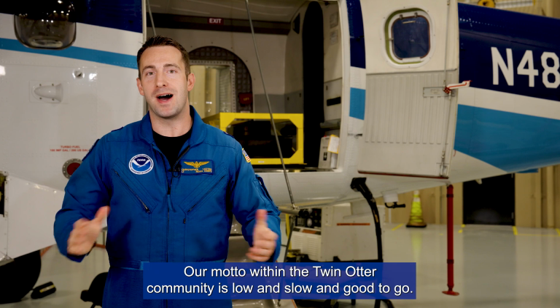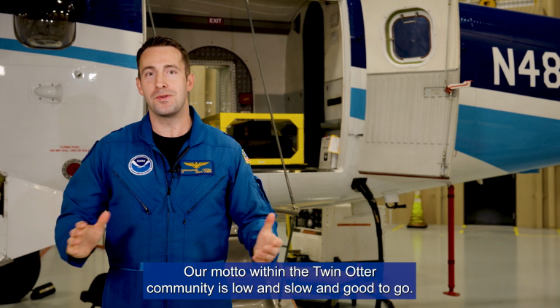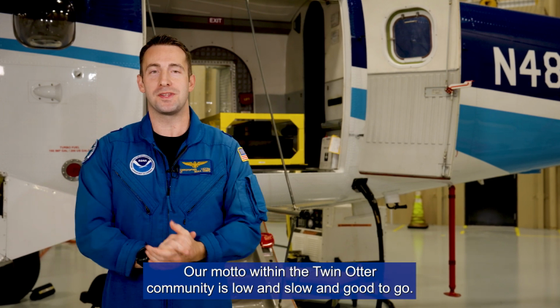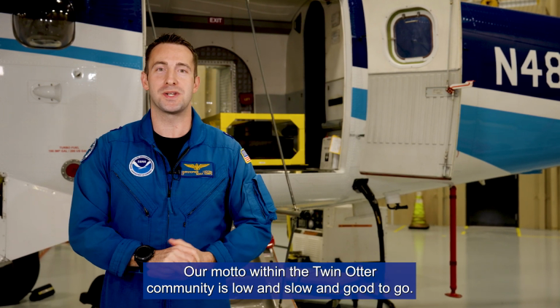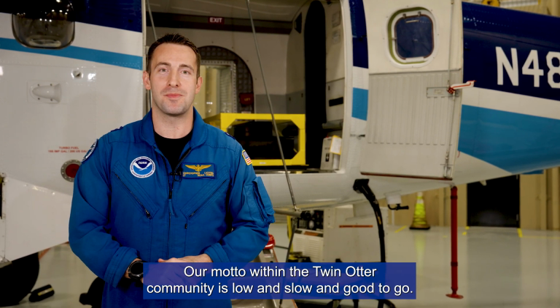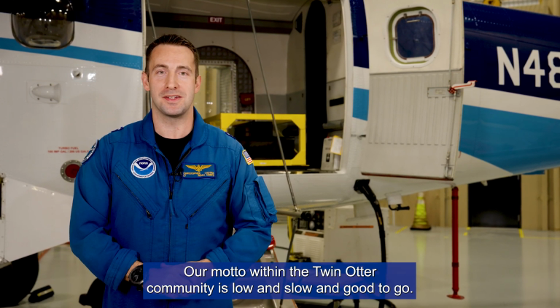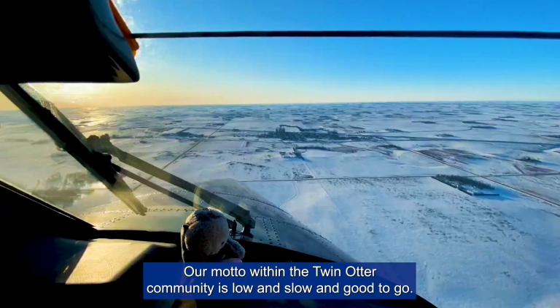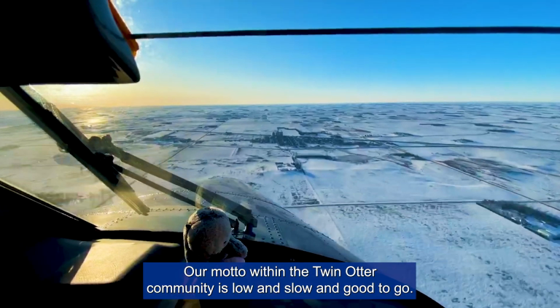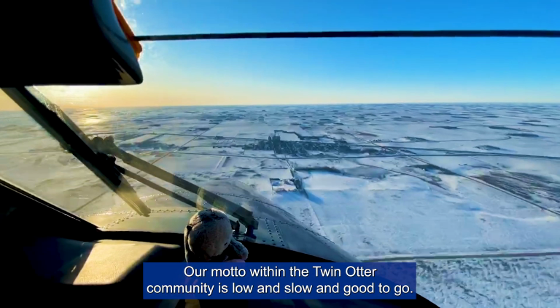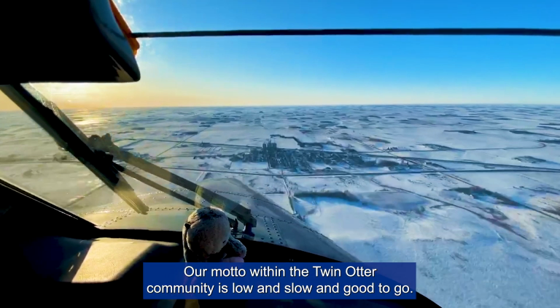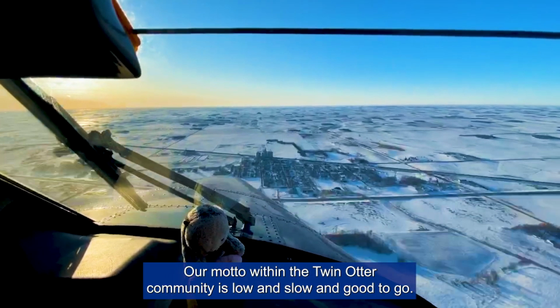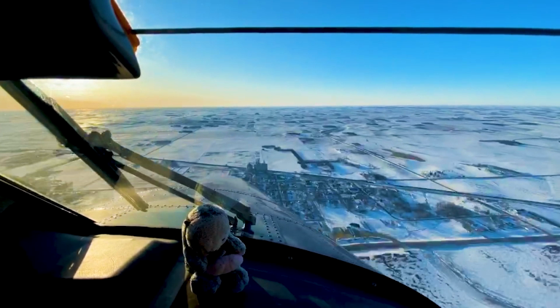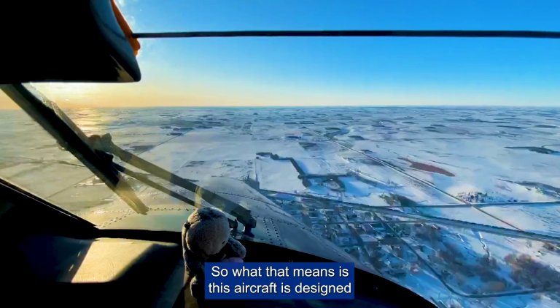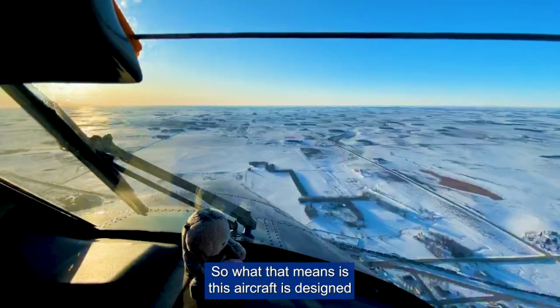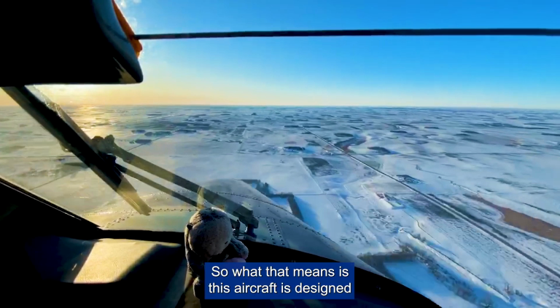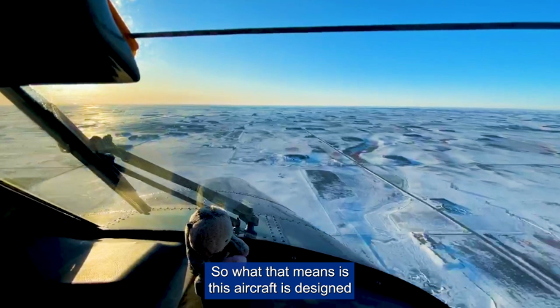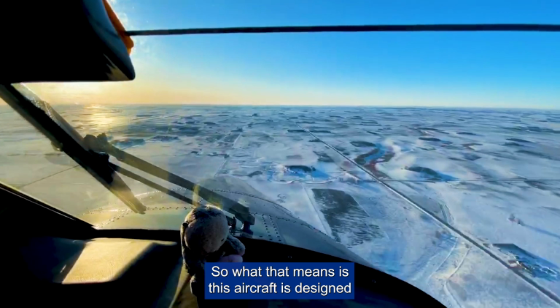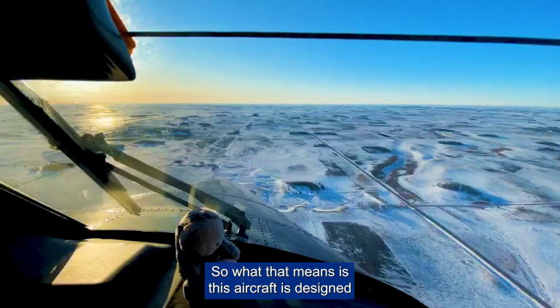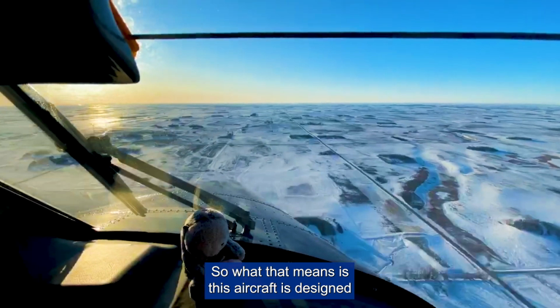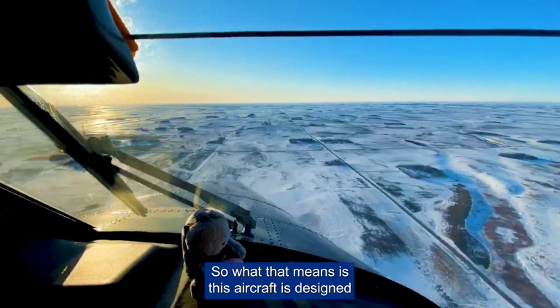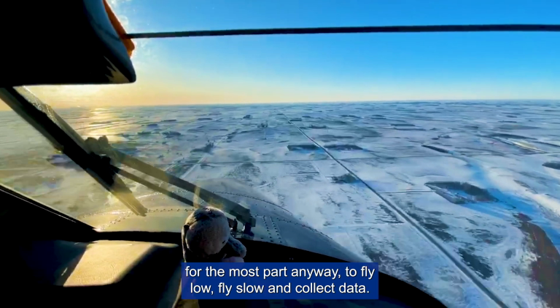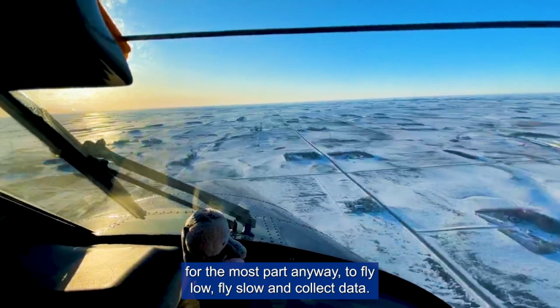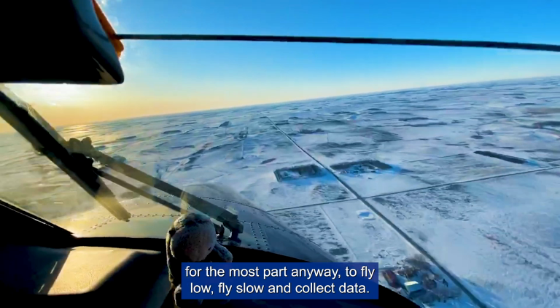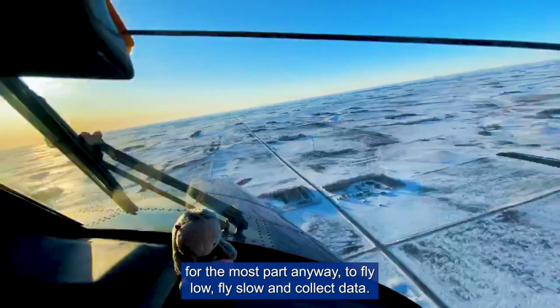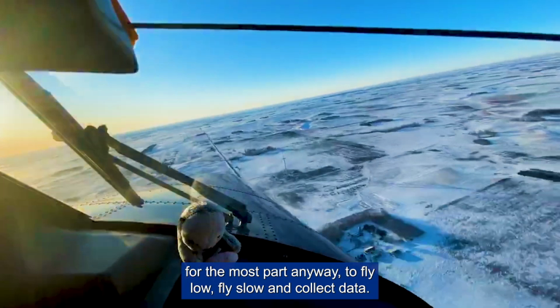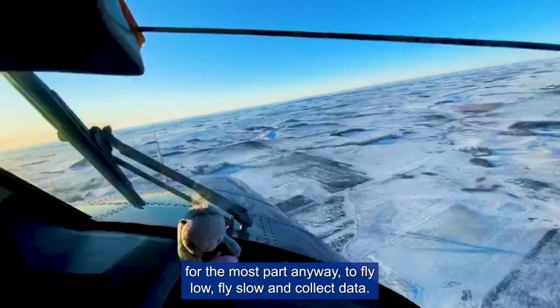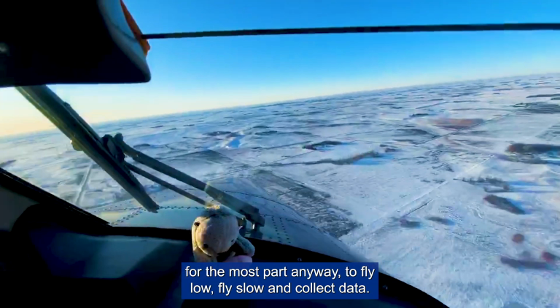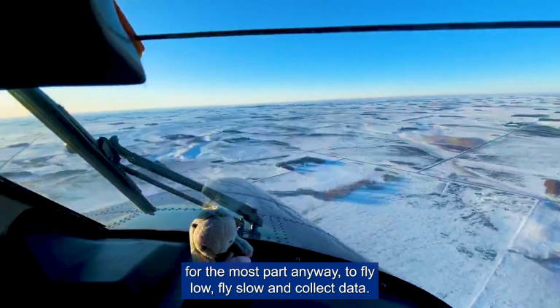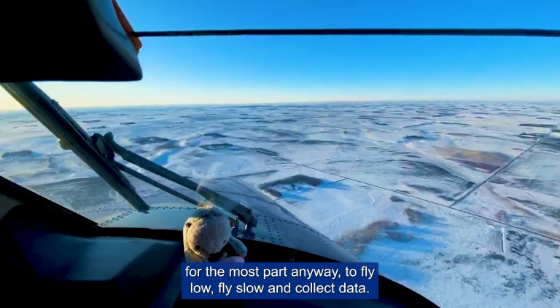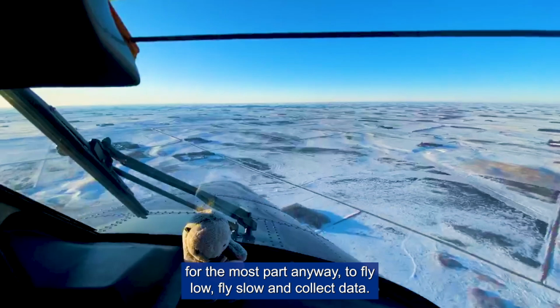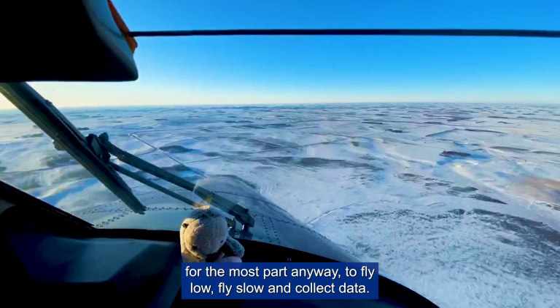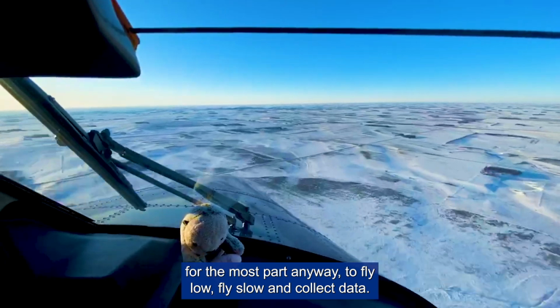Our motto within the Twin Otter community is 'low and slow and good to go.' What that means is that this aircraft is designed, for the most part, to fly low, fly slow, and collect data.